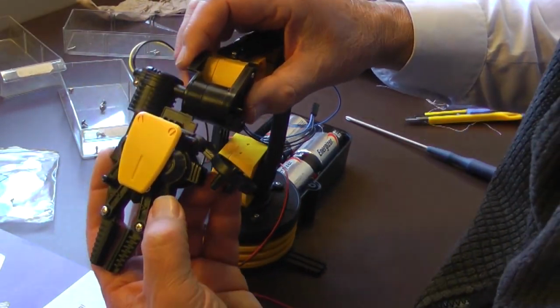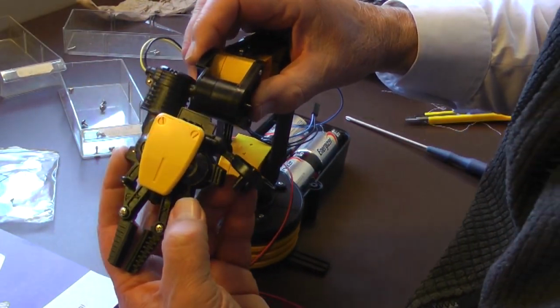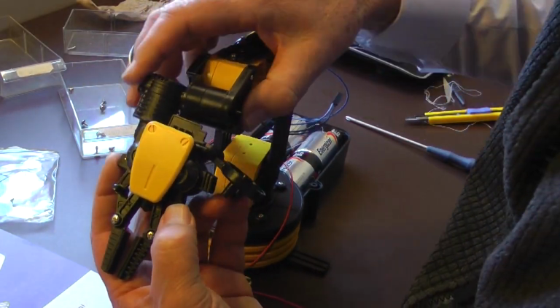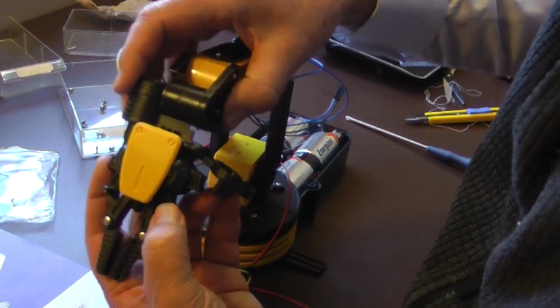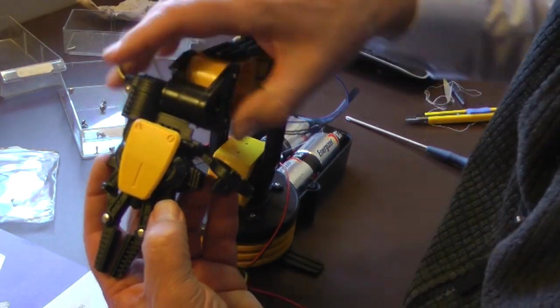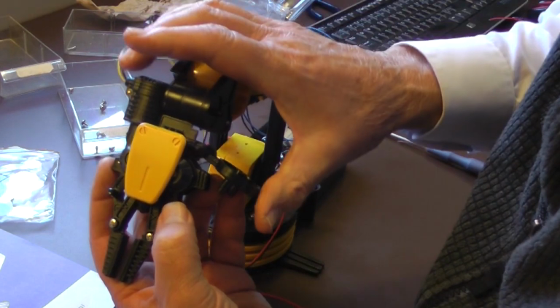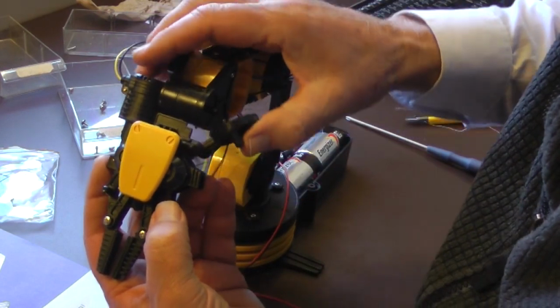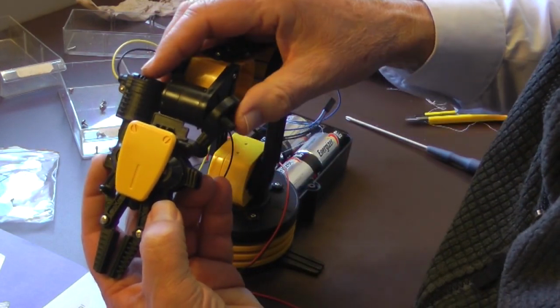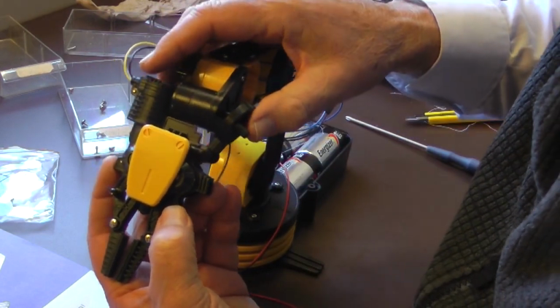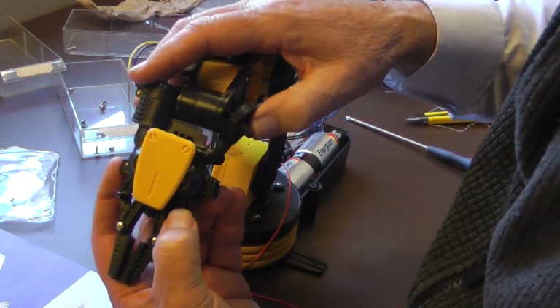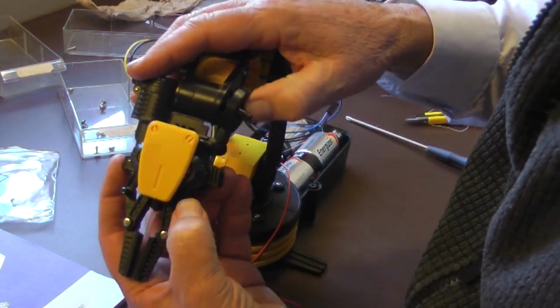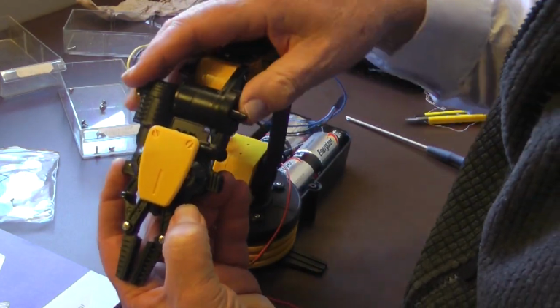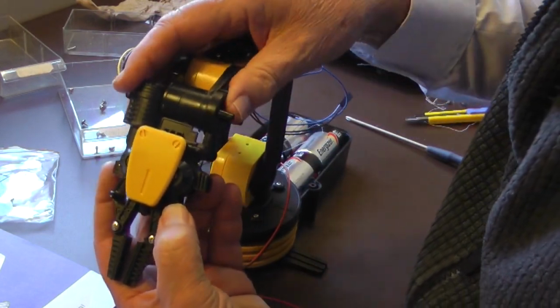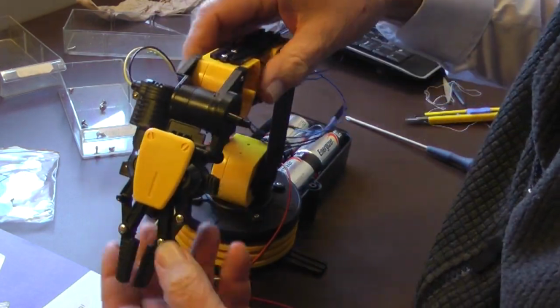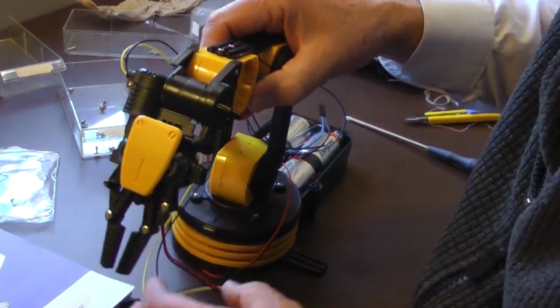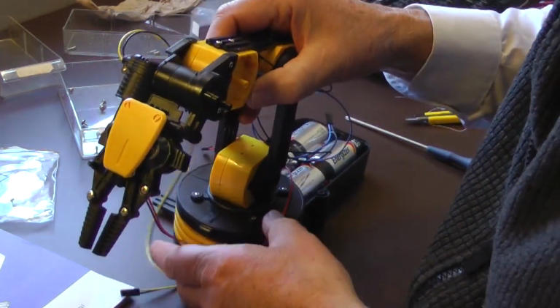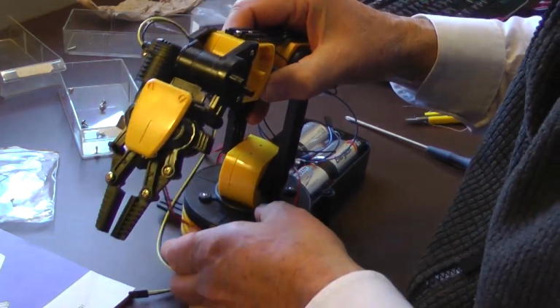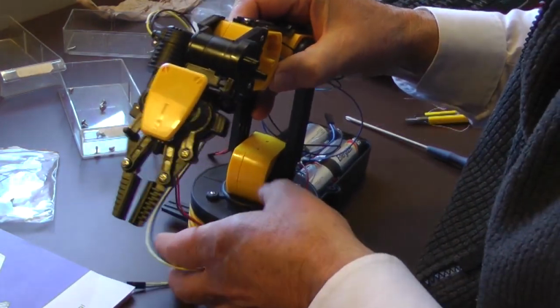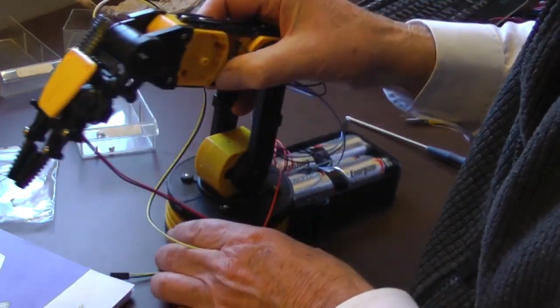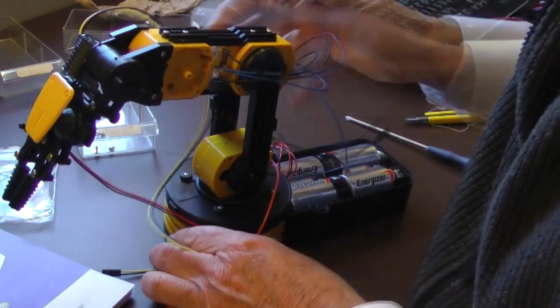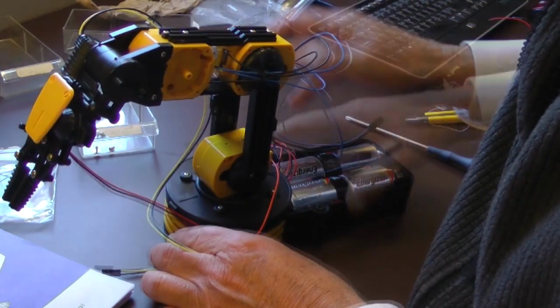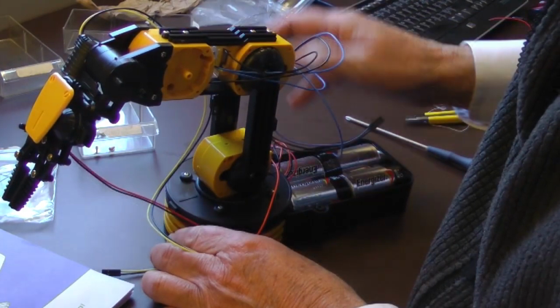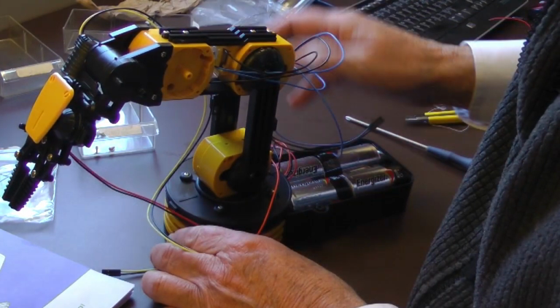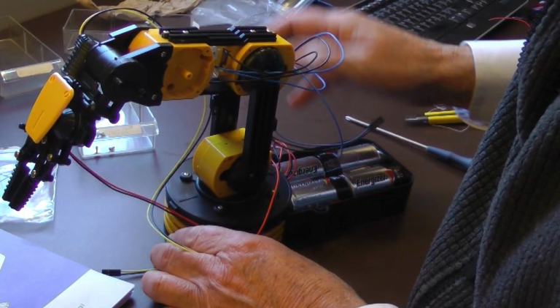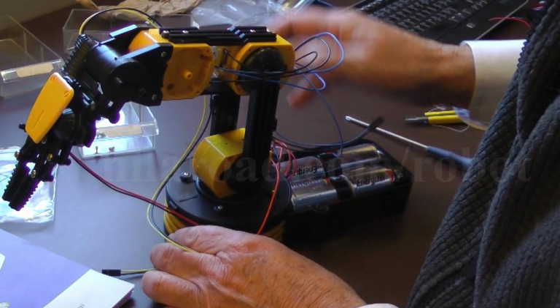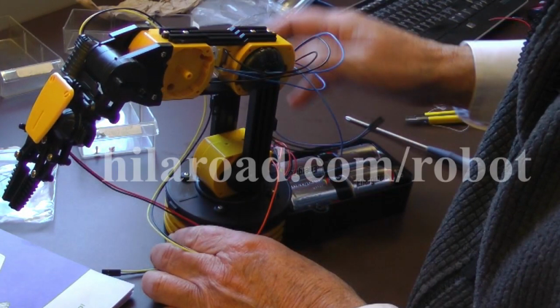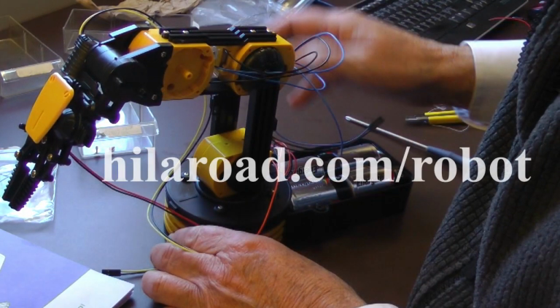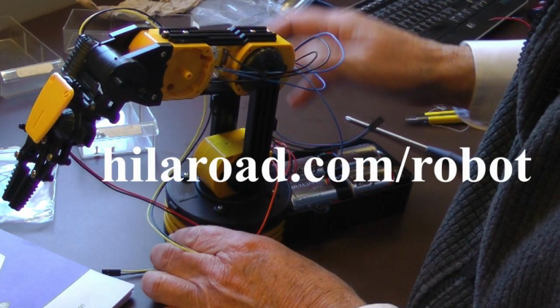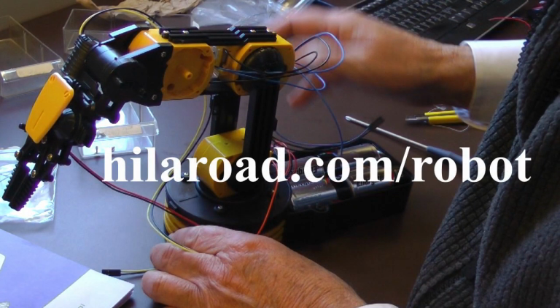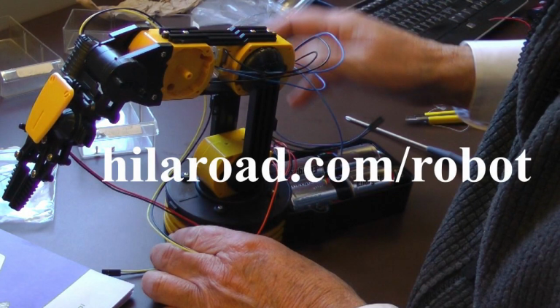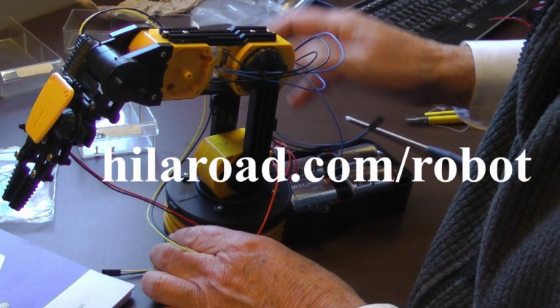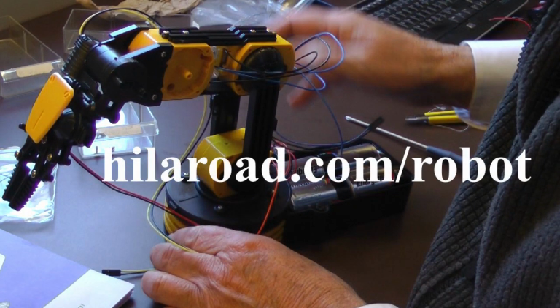There is an excellent set of assembly videos on YouTube at the Euro Air Toys channel. I have a link to these assembly instructions at our website, hiloroad.com slash robot.